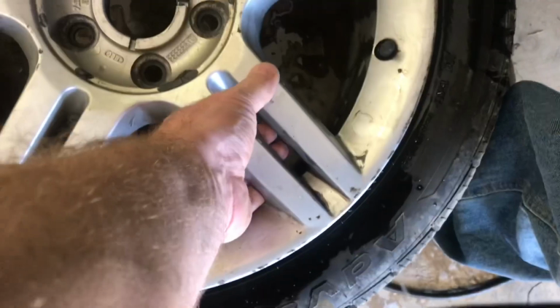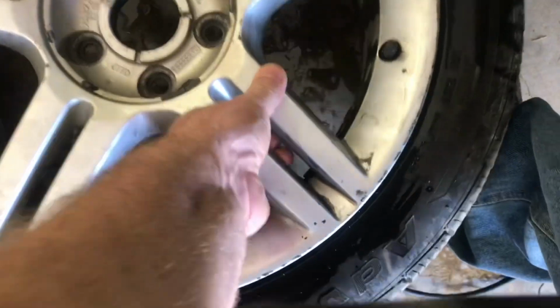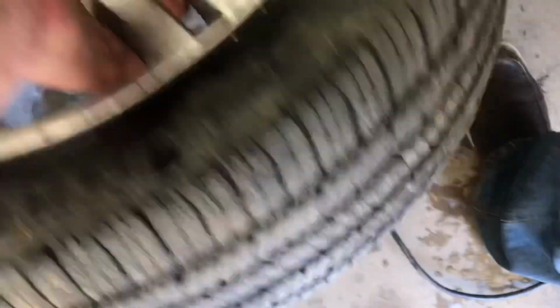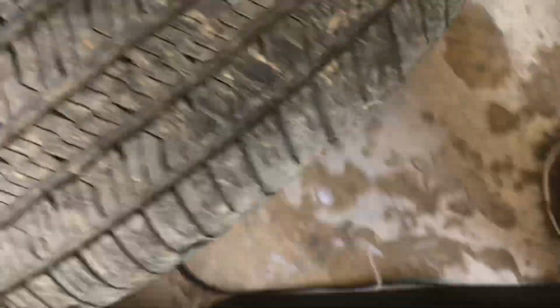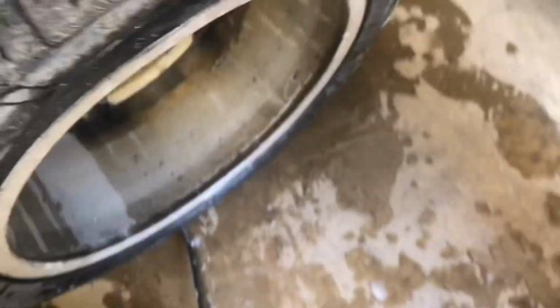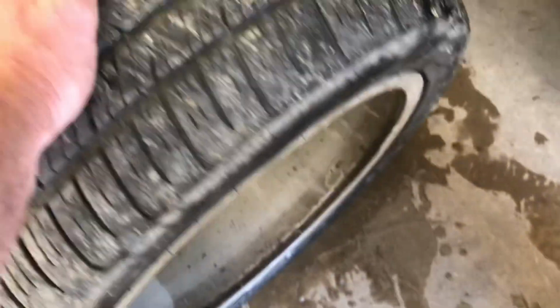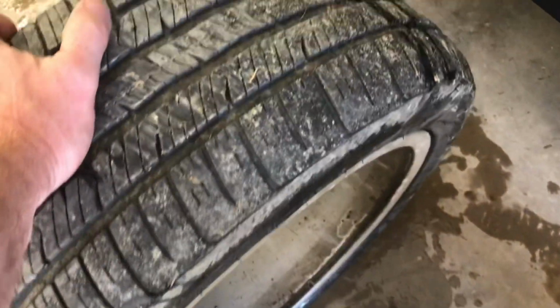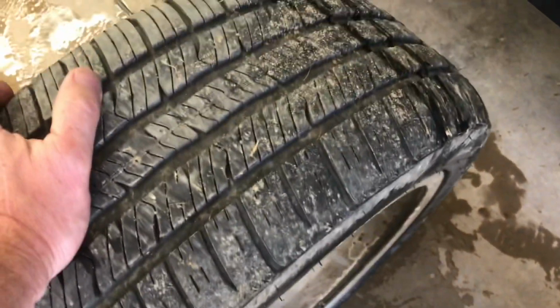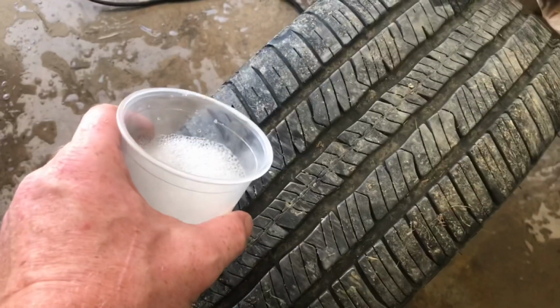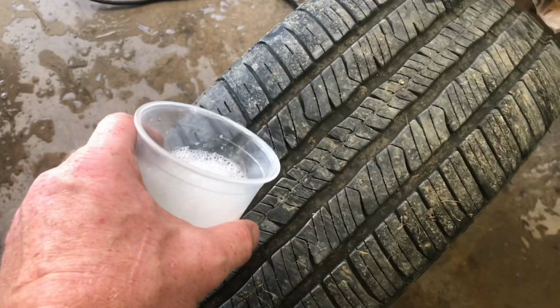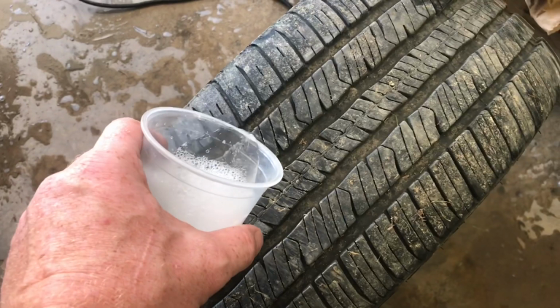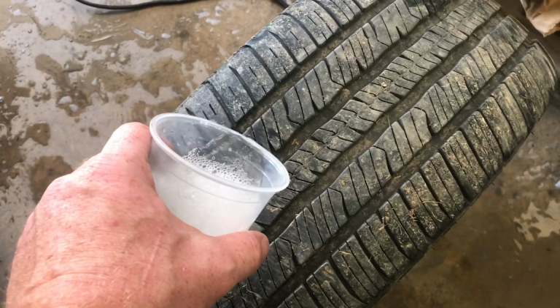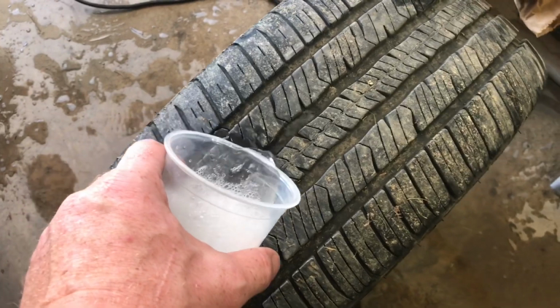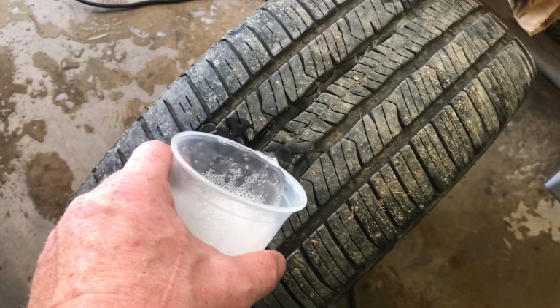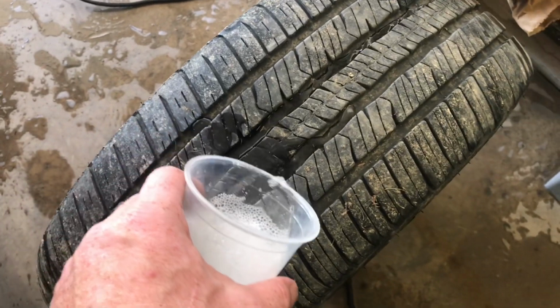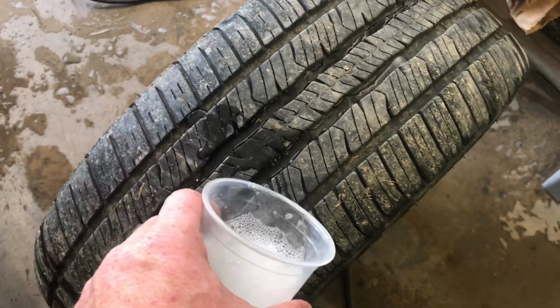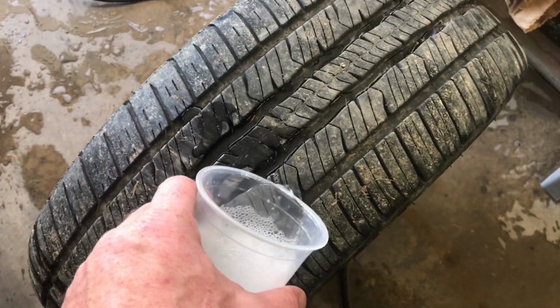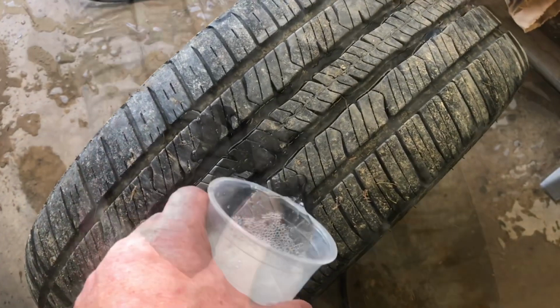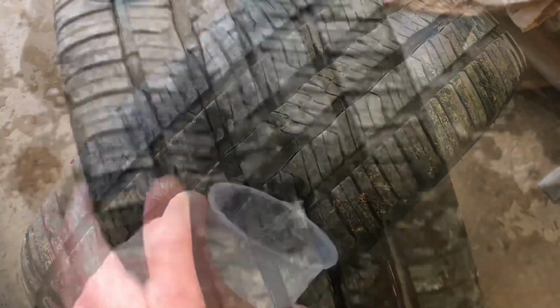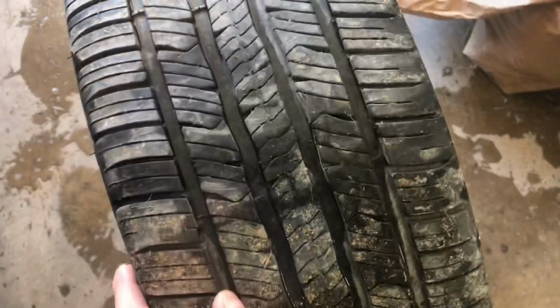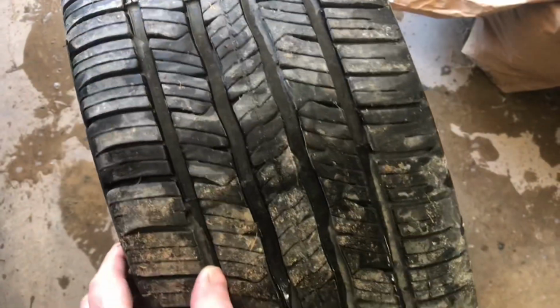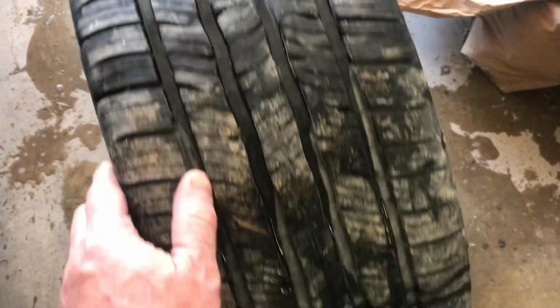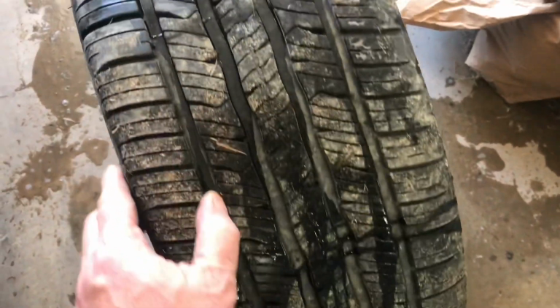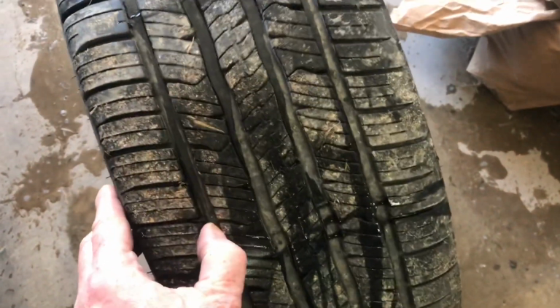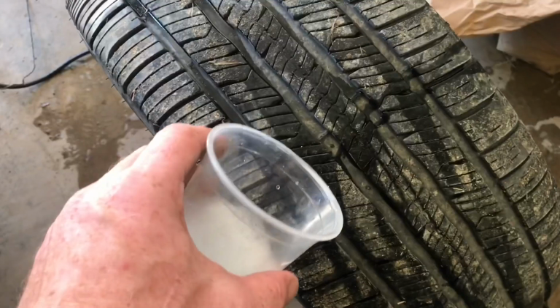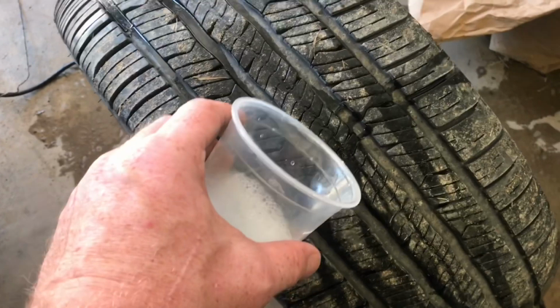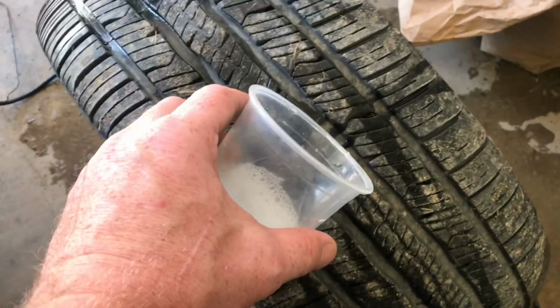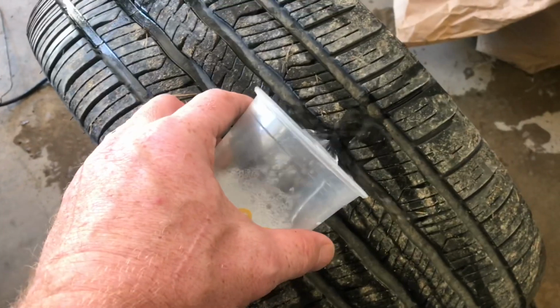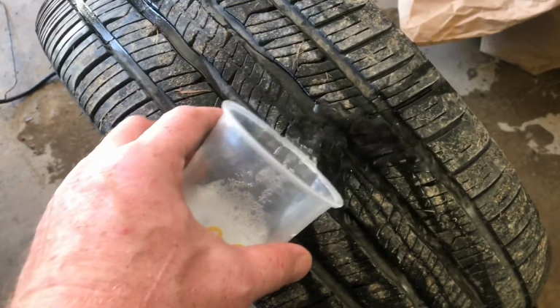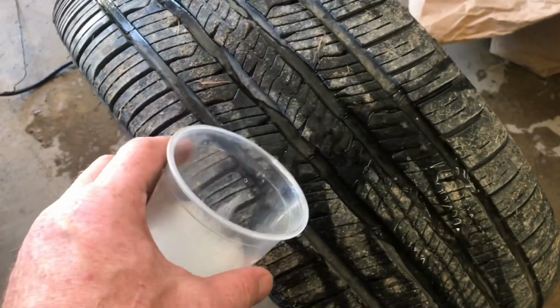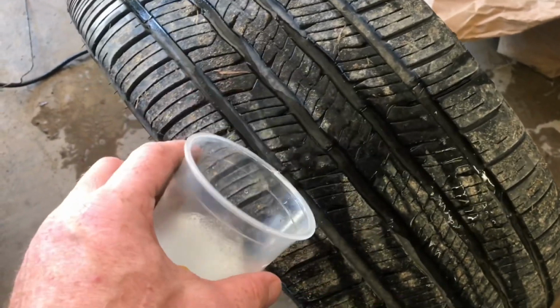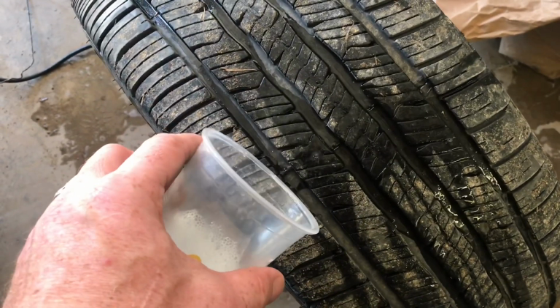To check the tread, we'll pull the tire back up, pour it right into the tread, and look for bubbles there too. Carefully look and see if there are any bubbles. Periodically pour more water on and keep checking.